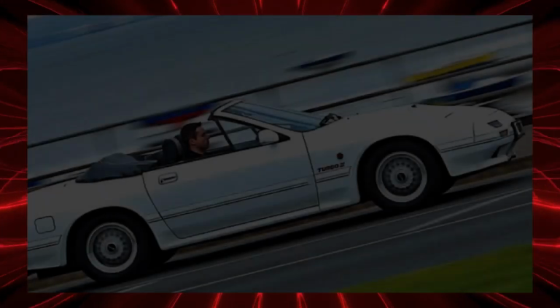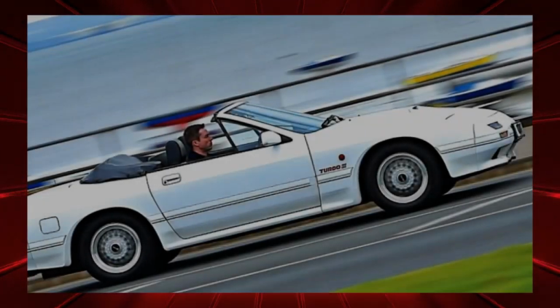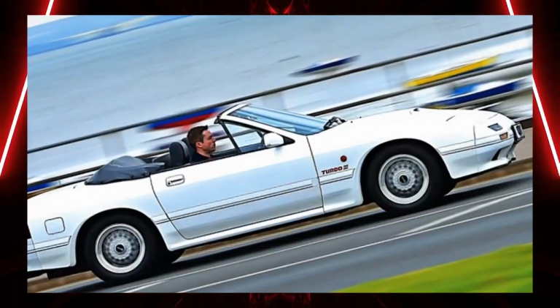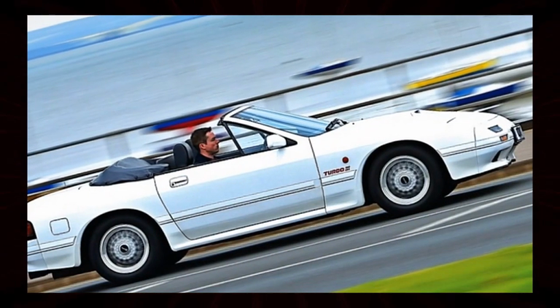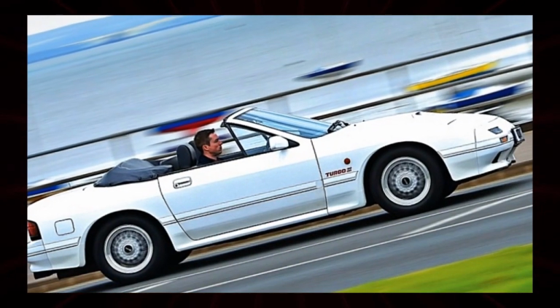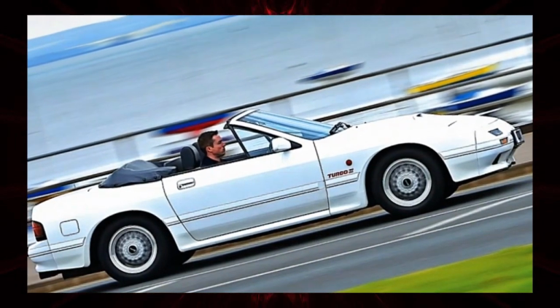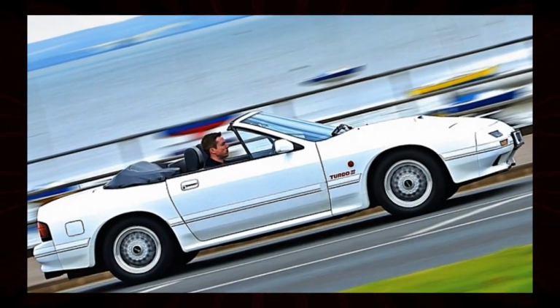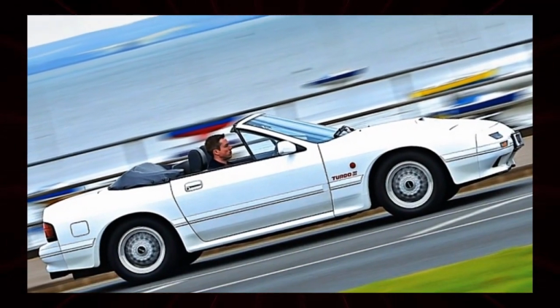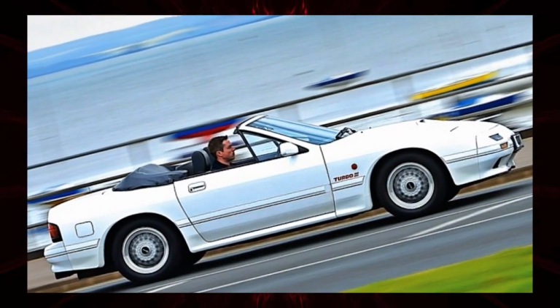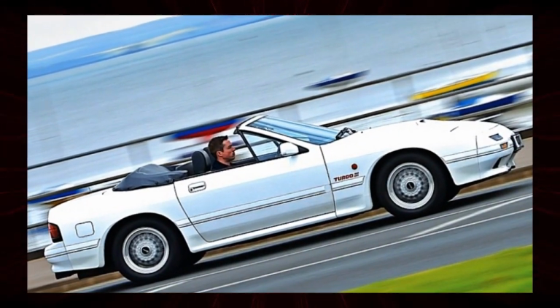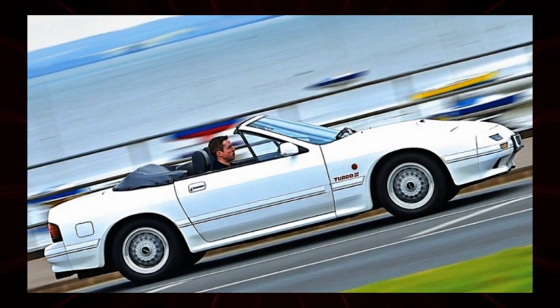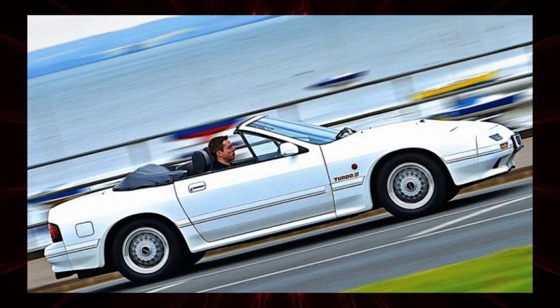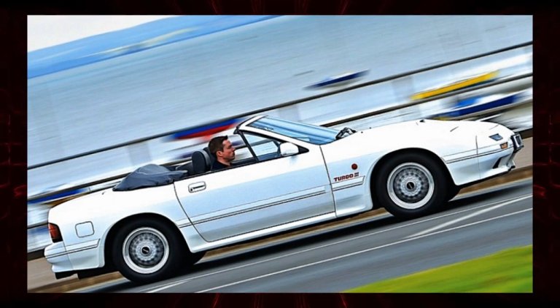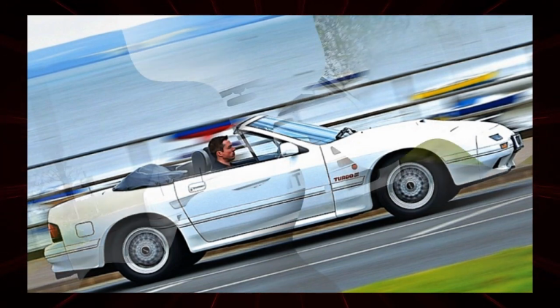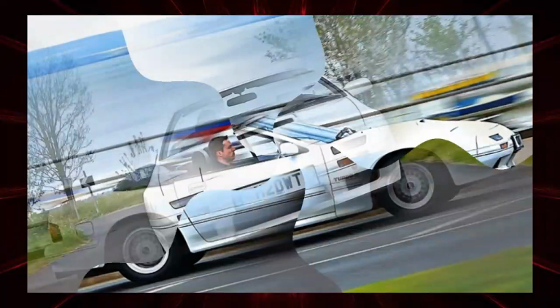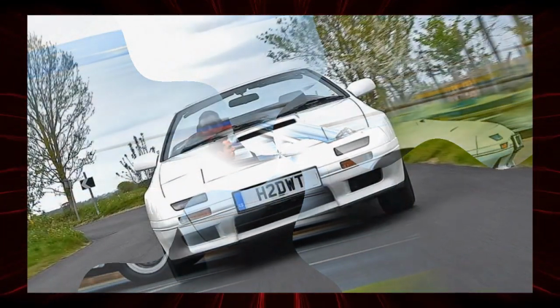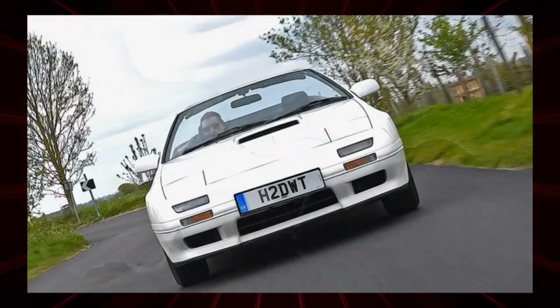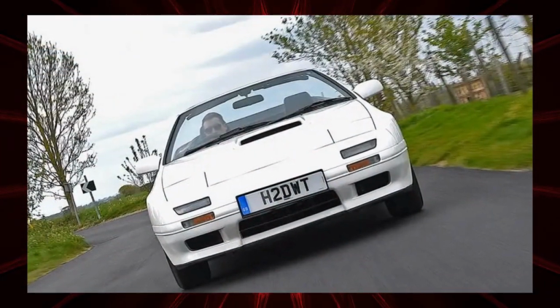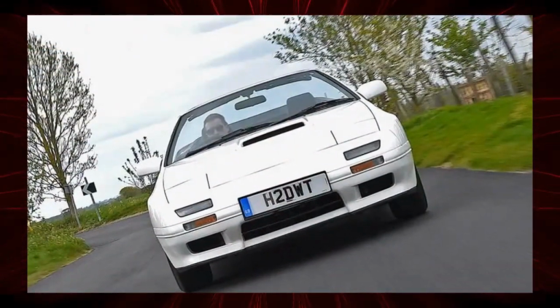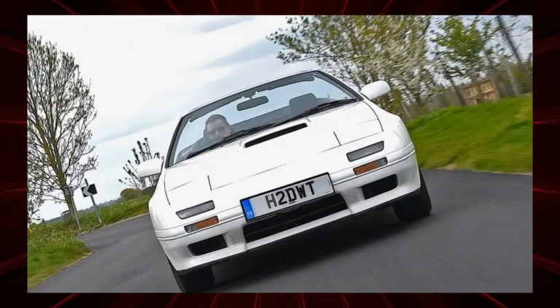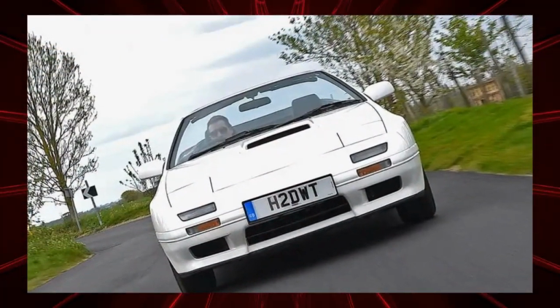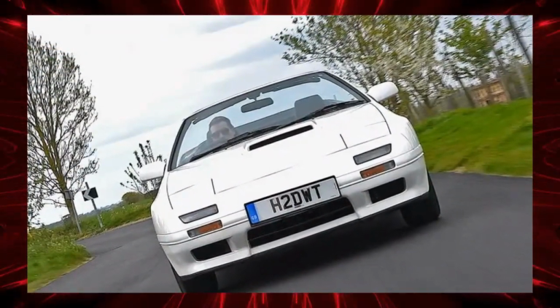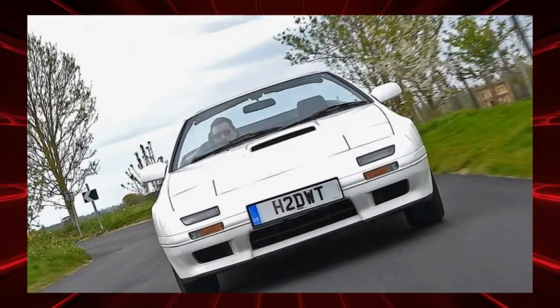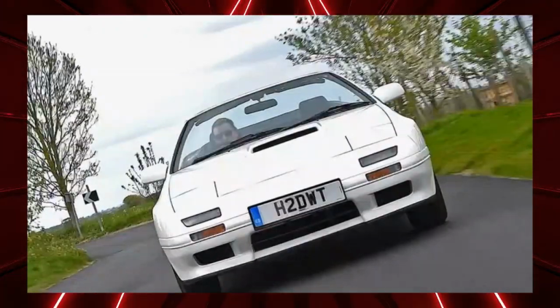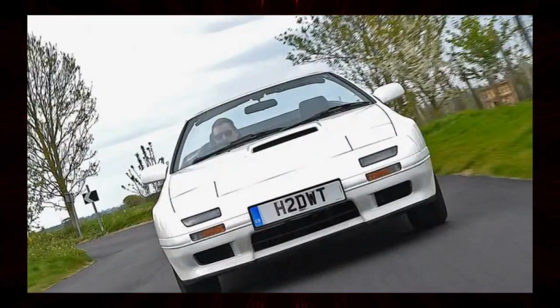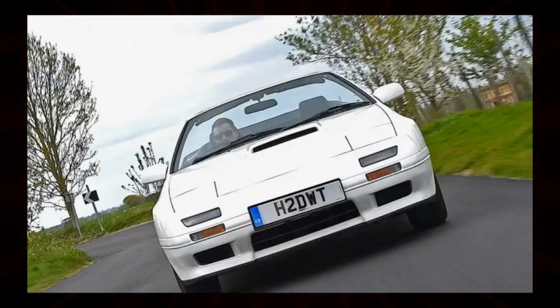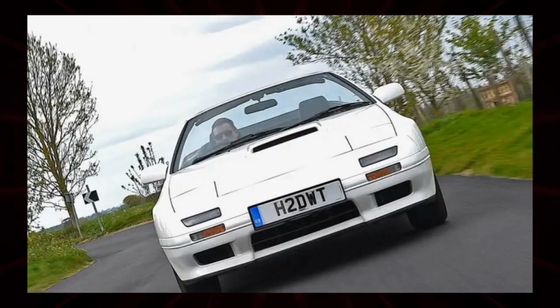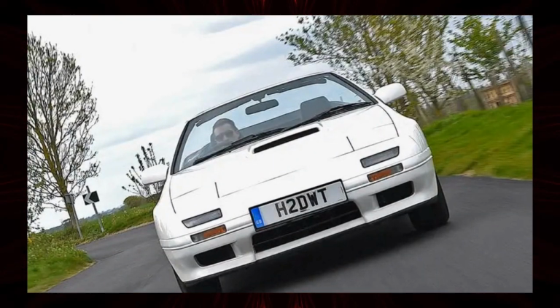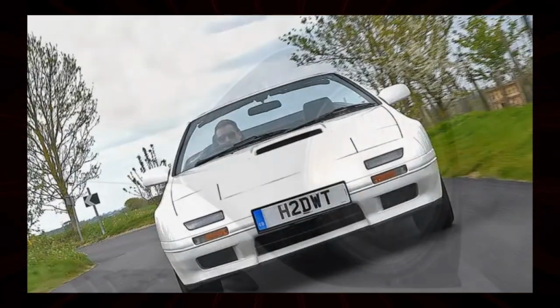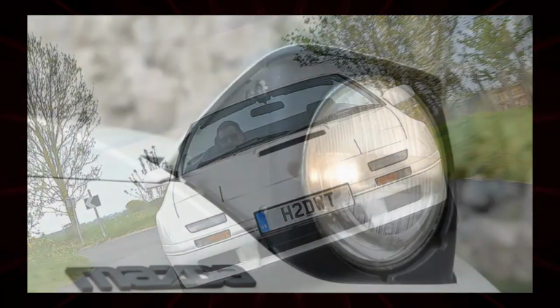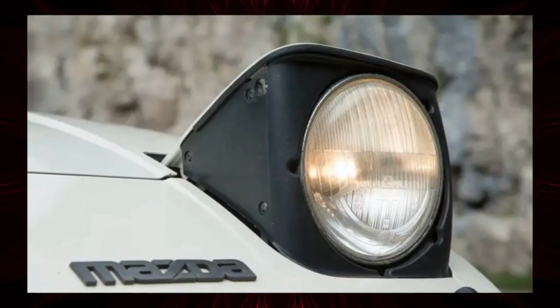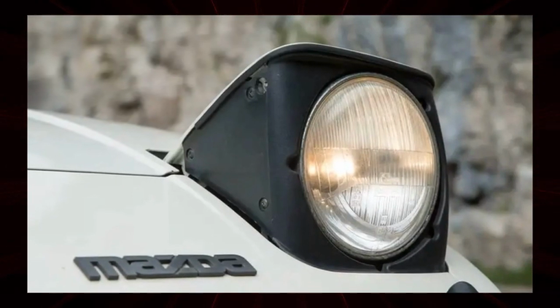In the transition period towards electrification, there are still ways to enjoy the rotary engine. It was also installed on the new MX-30 as a range extender, but if you want it powered directly to the road, the RX-7 is the ideal choice.